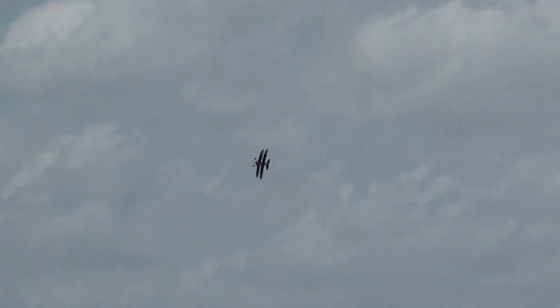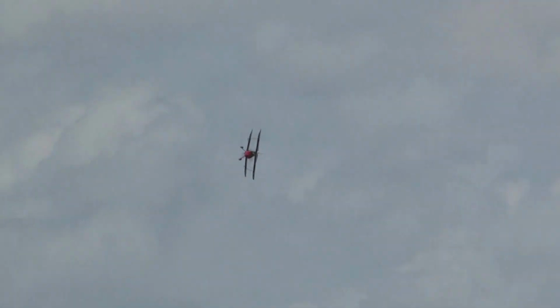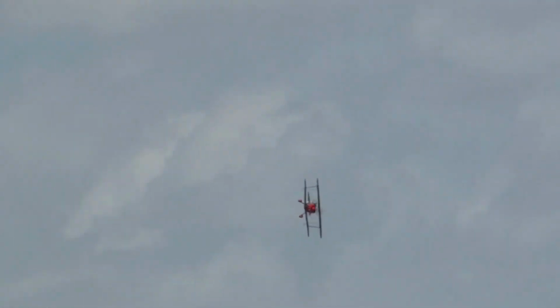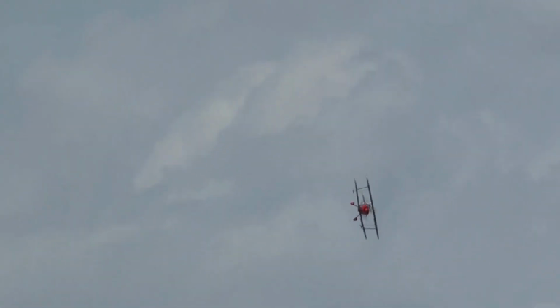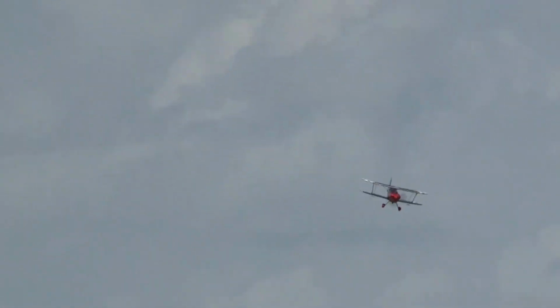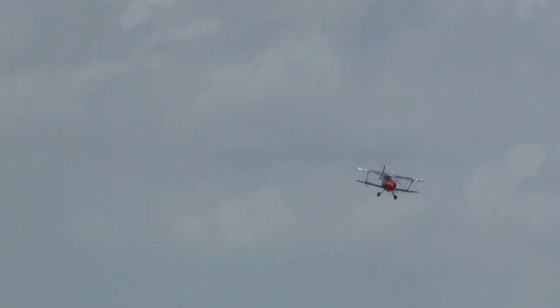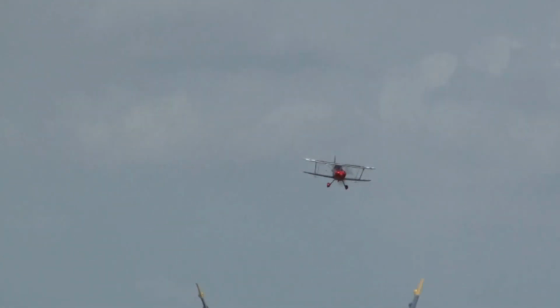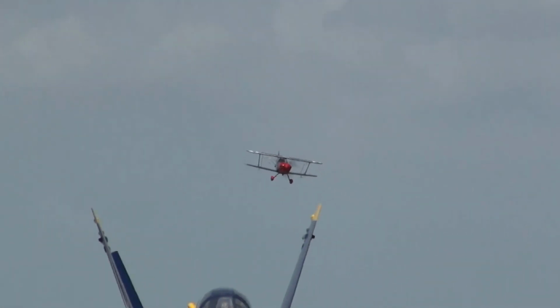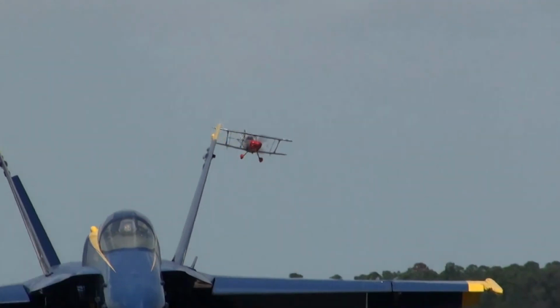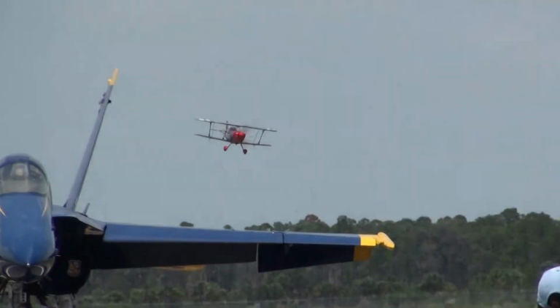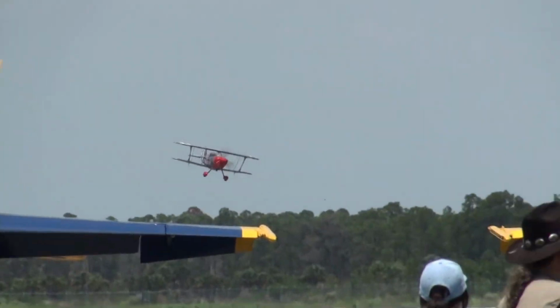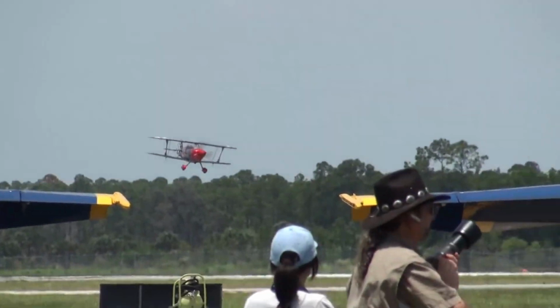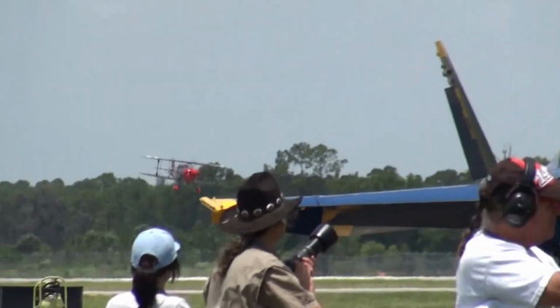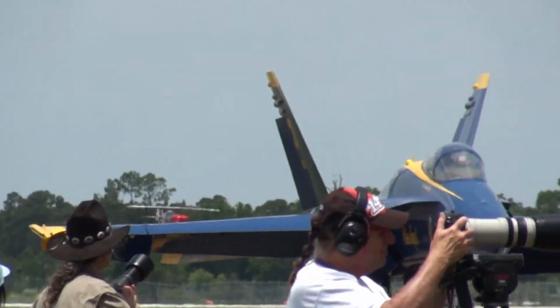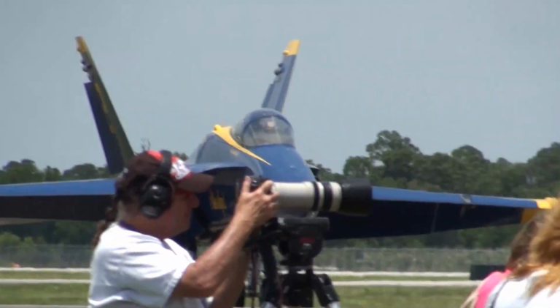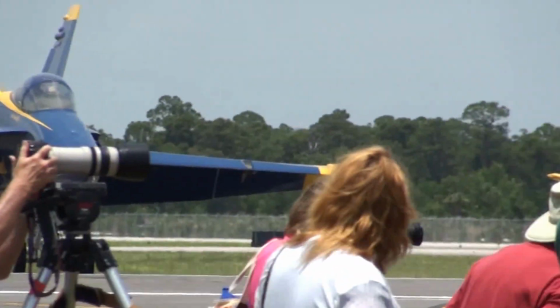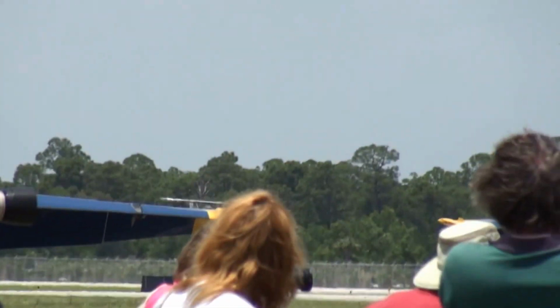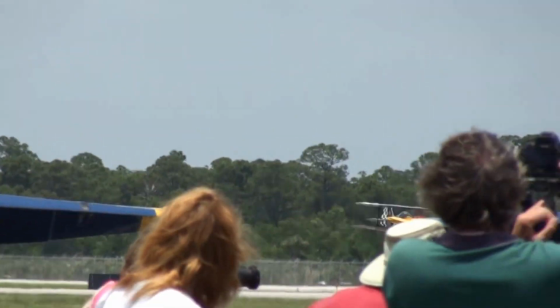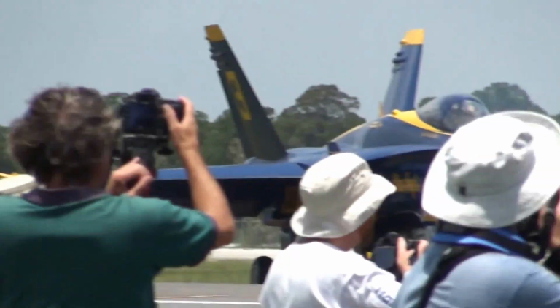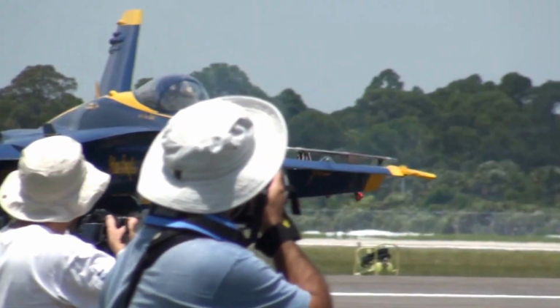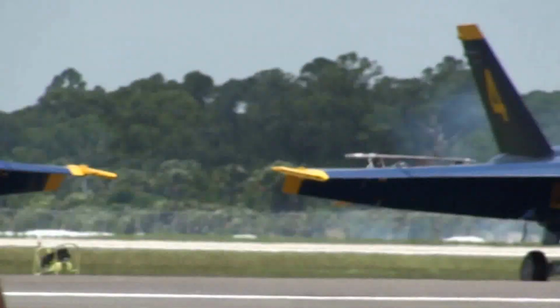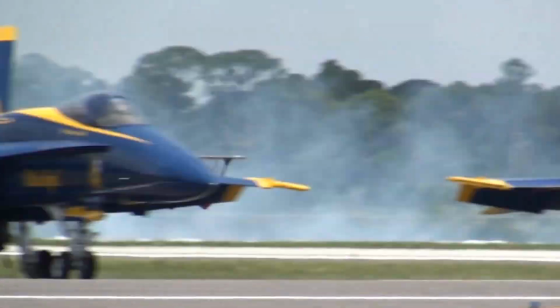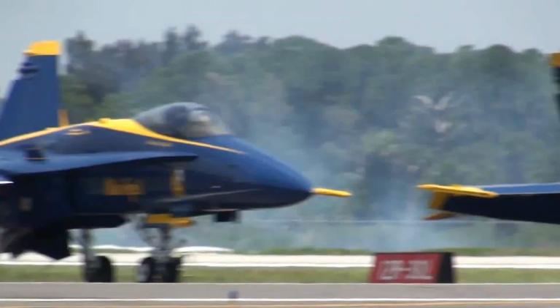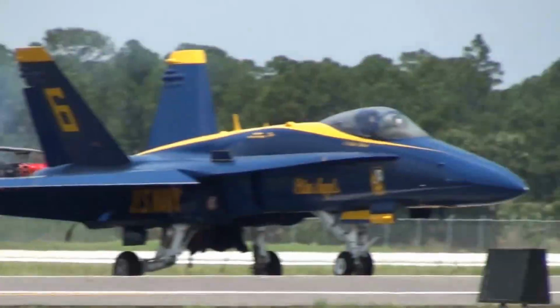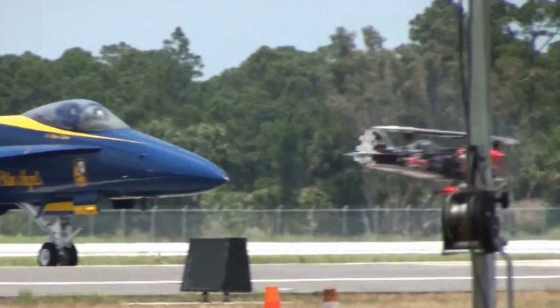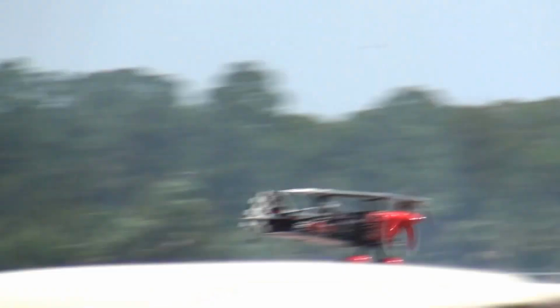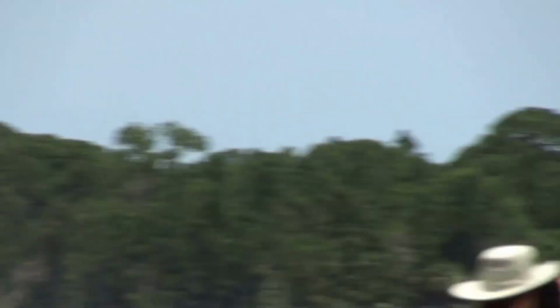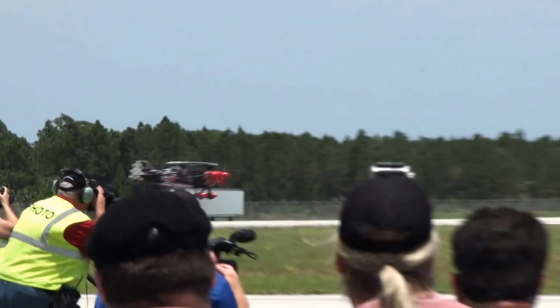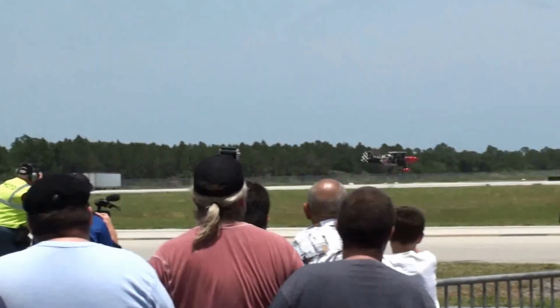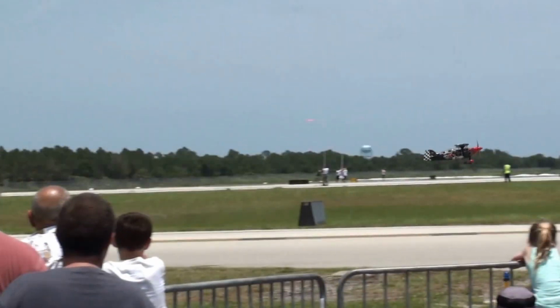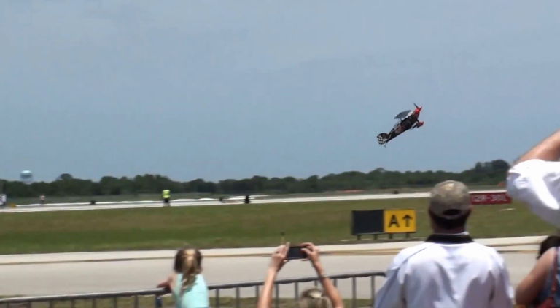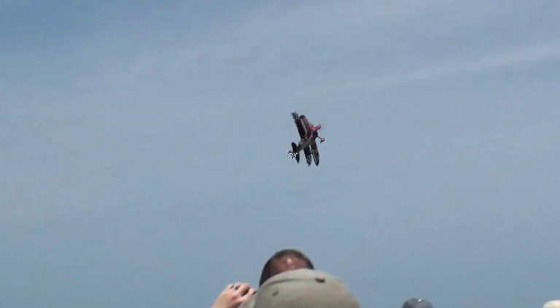Skip coming back around here real quick now. He's lining up on the runway — he's going to check the rivets. Now he's down on the deck, he's going to look out here. Real, real low — he's going to fly under there this time.